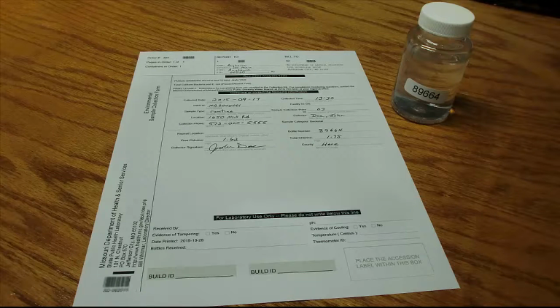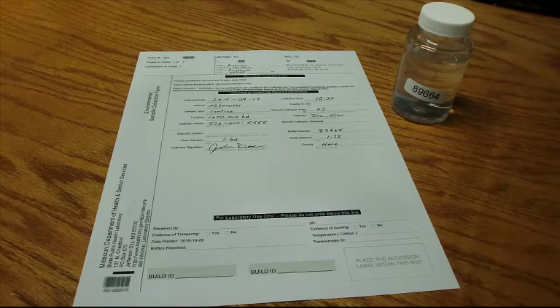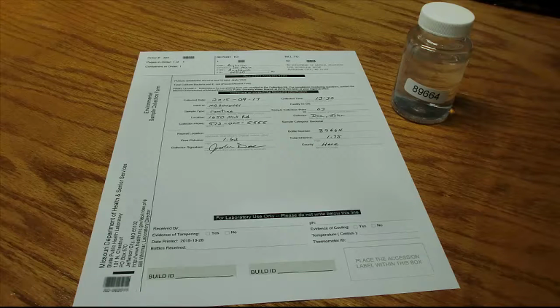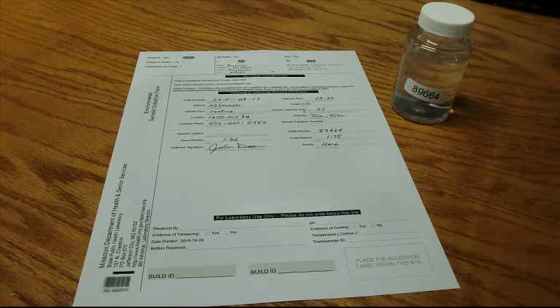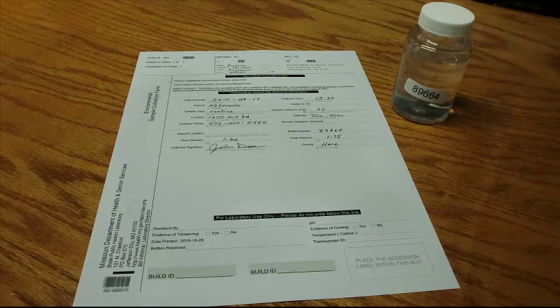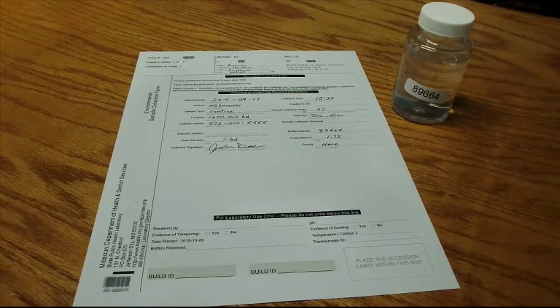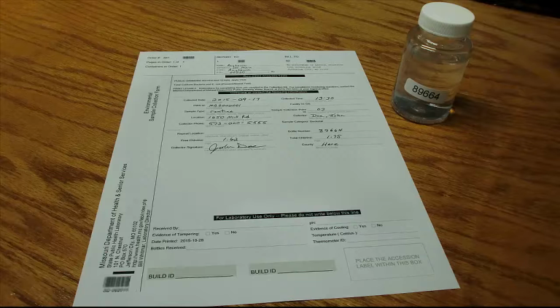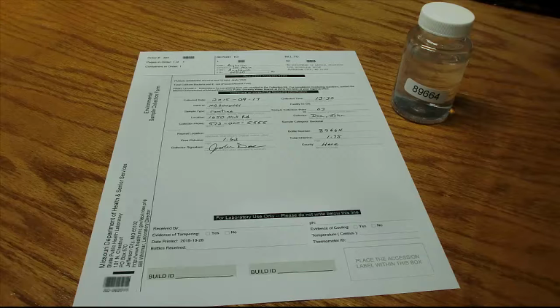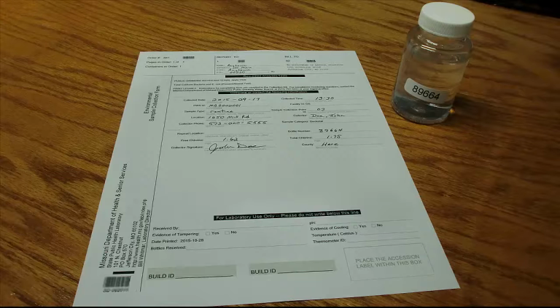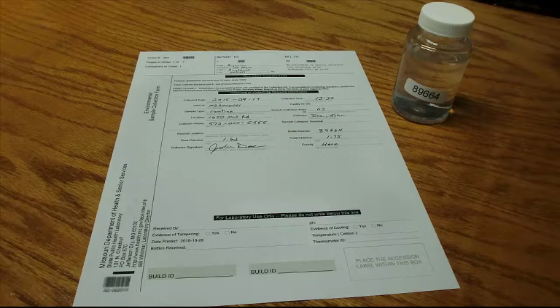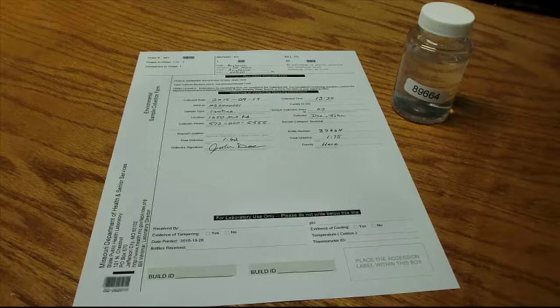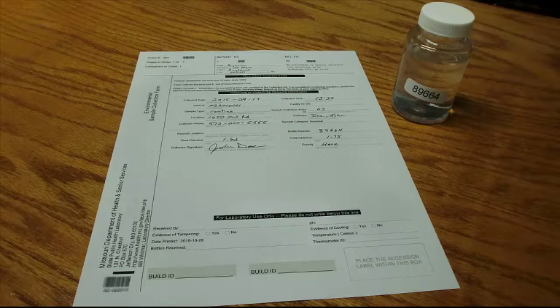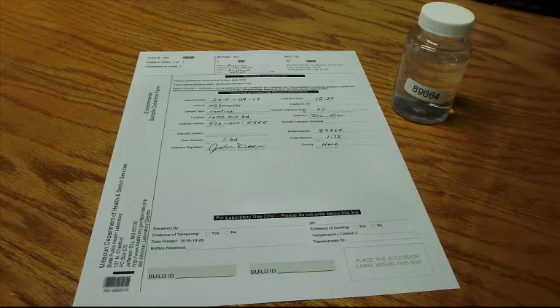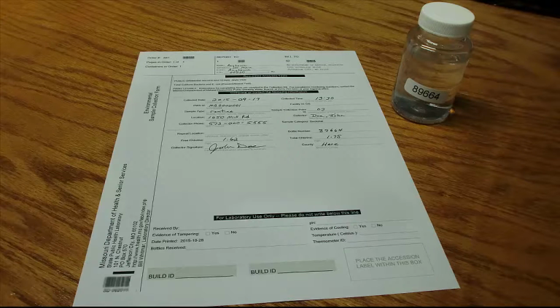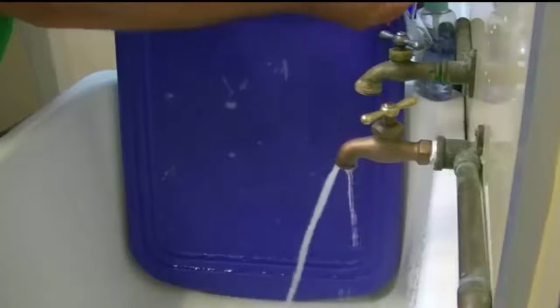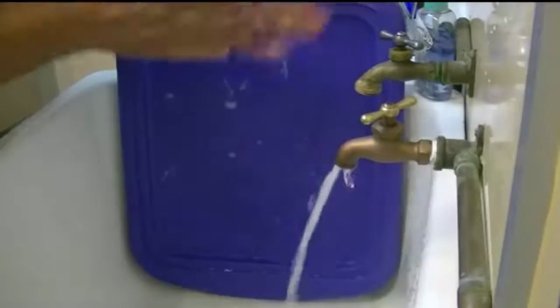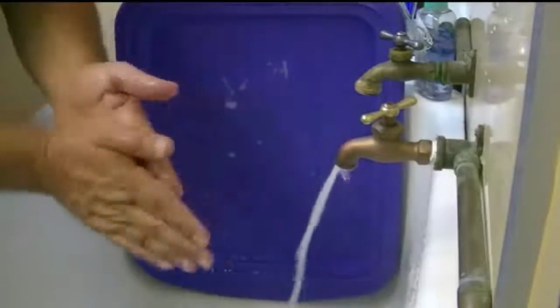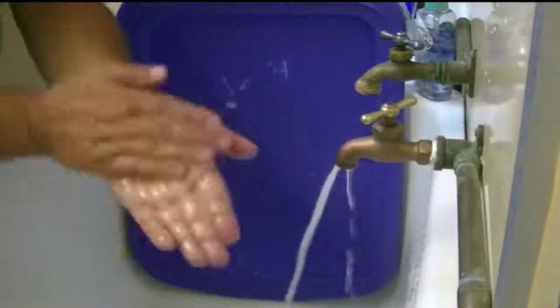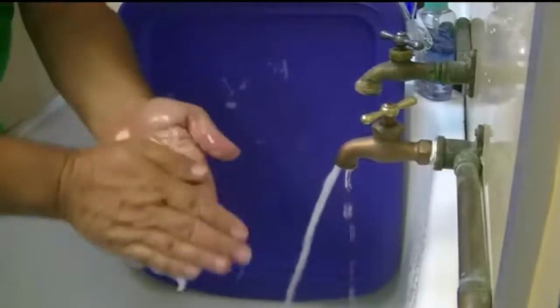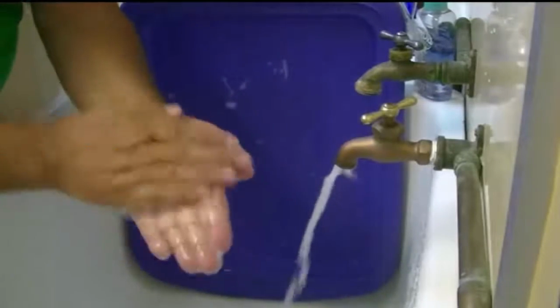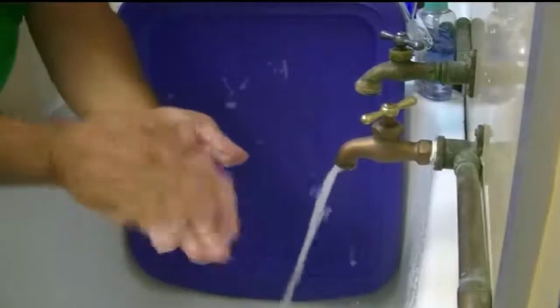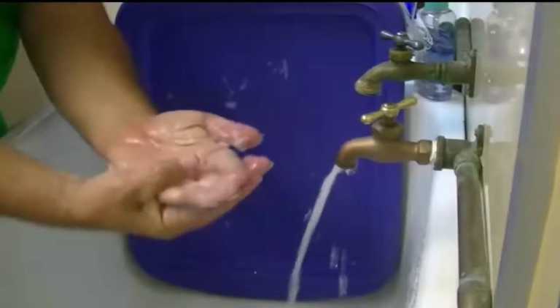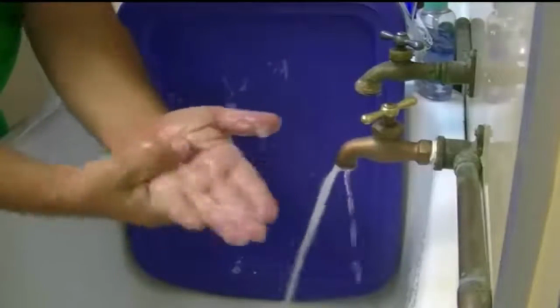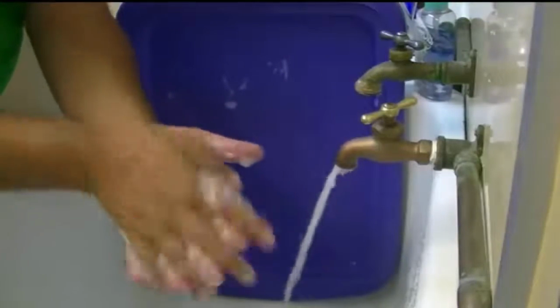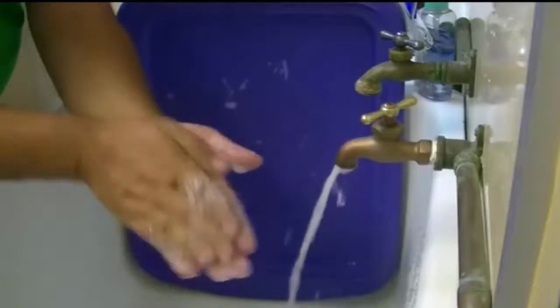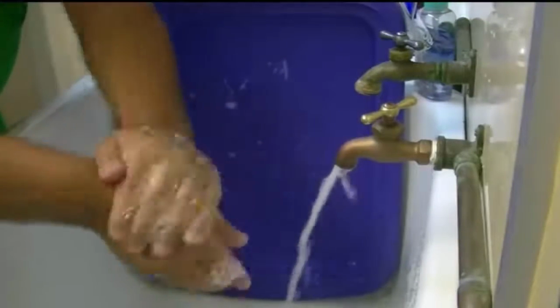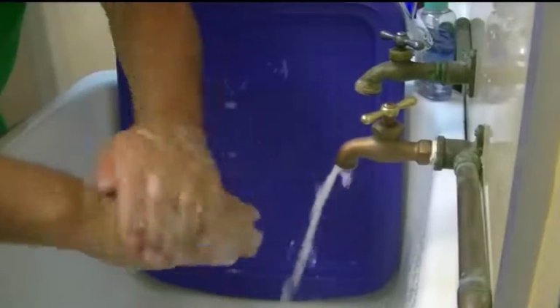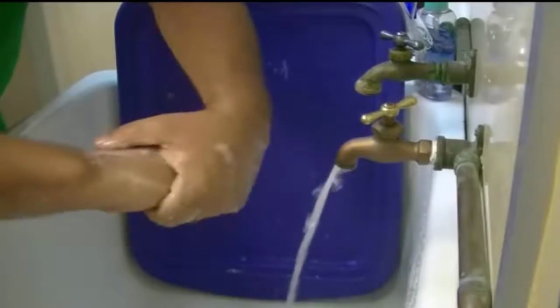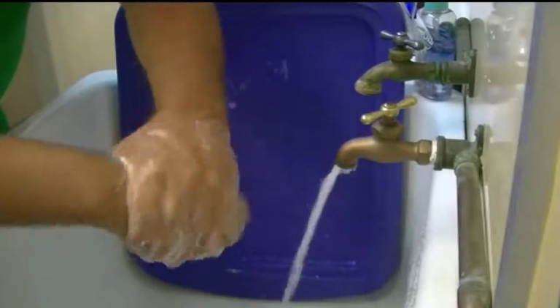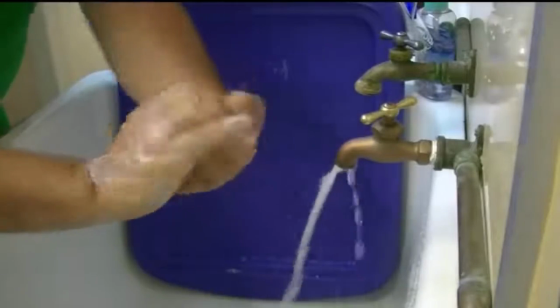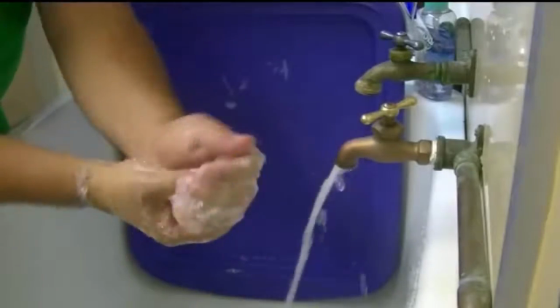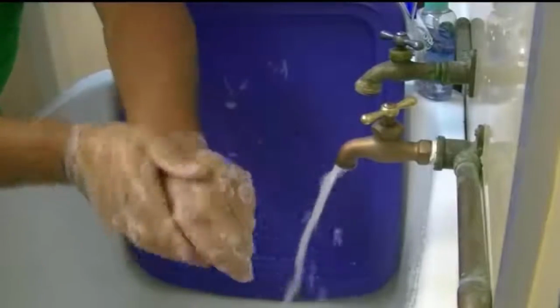While the process is easy, you must be careful to ensure that you don't contaminate the sample during collection. First, have clean hands and relatively clean clothes so that you don't accidentally contaminate the bottle.